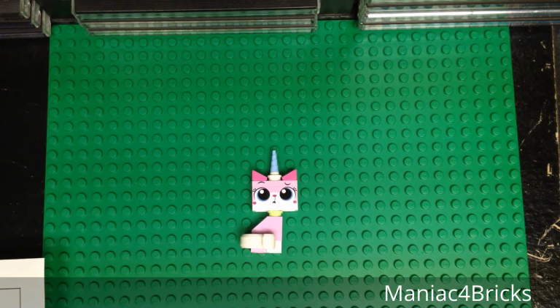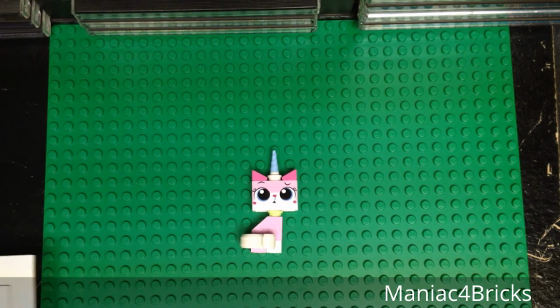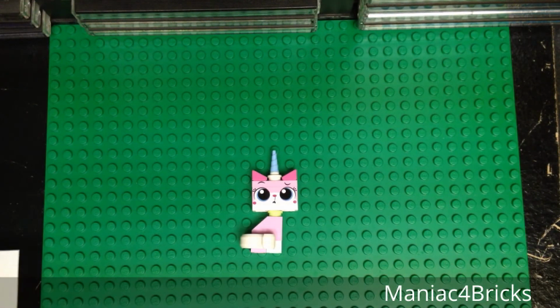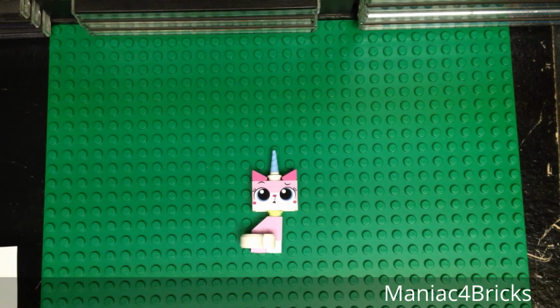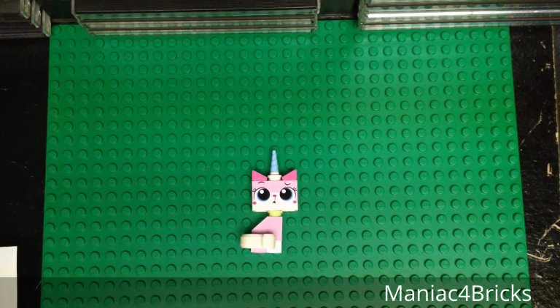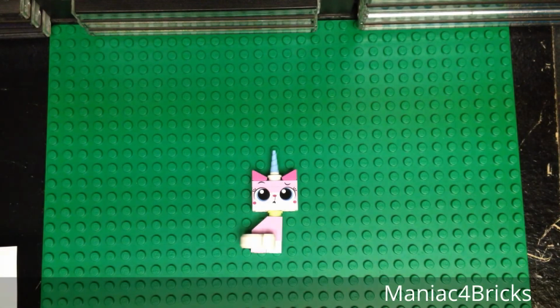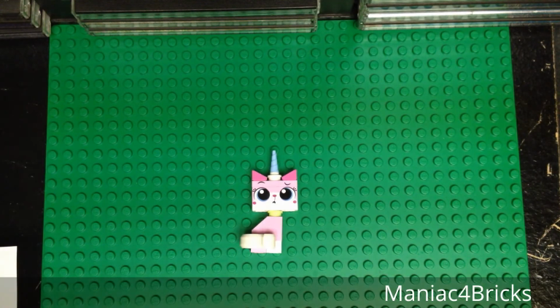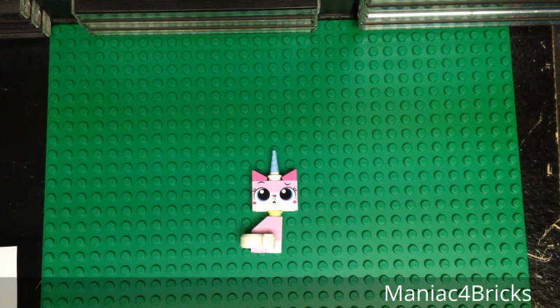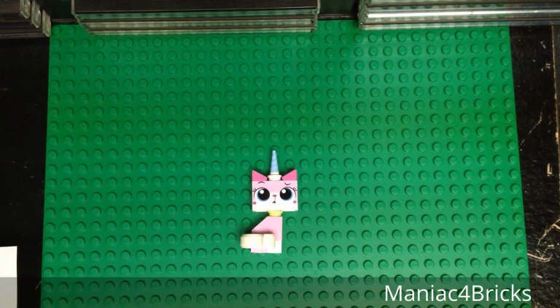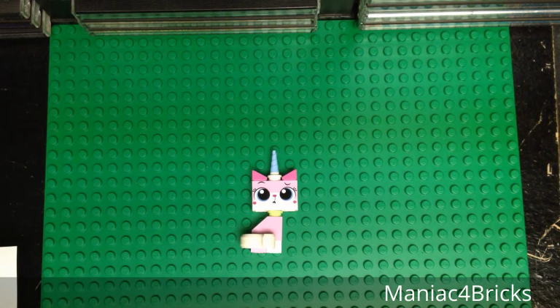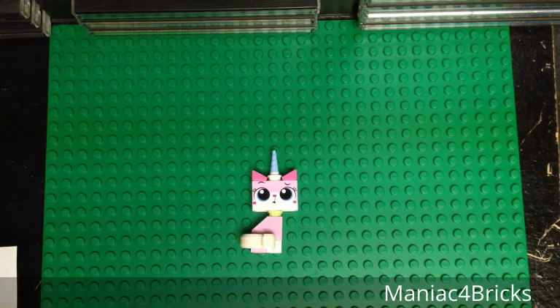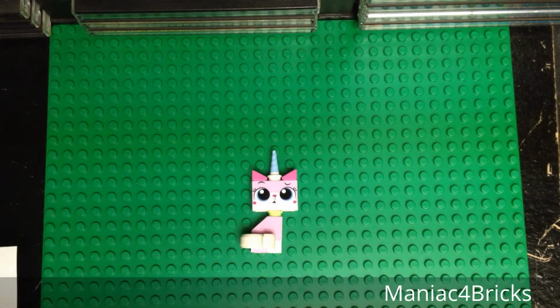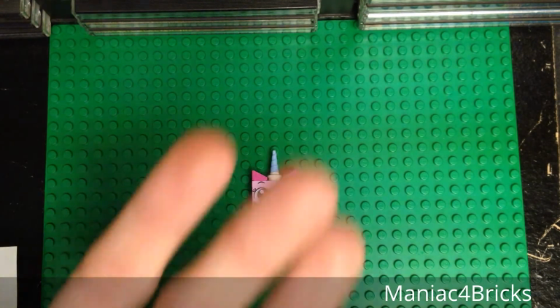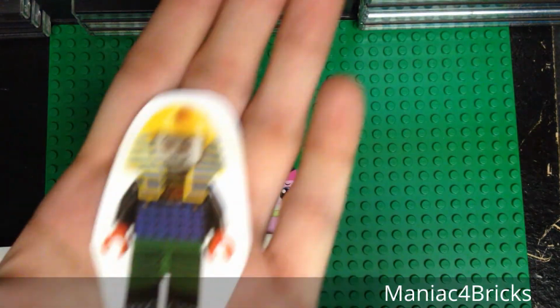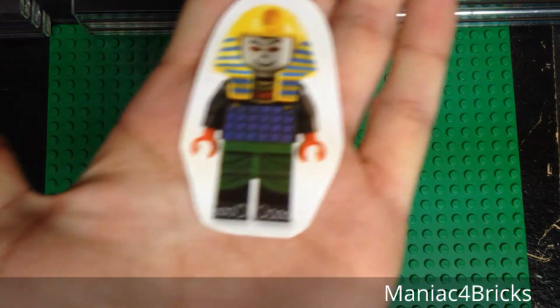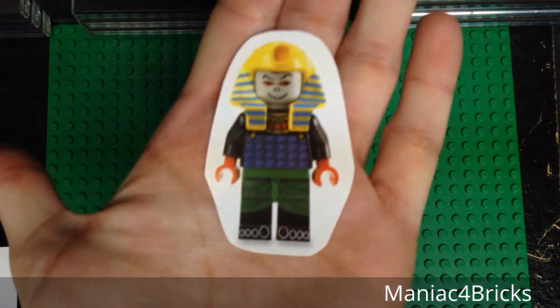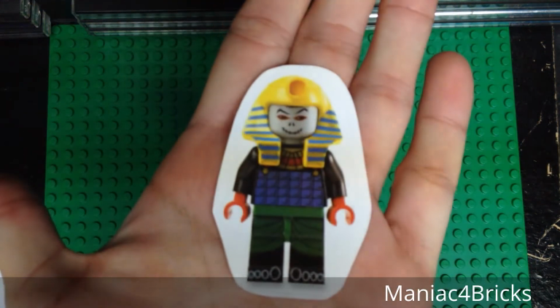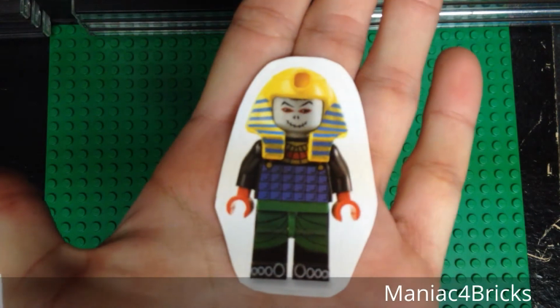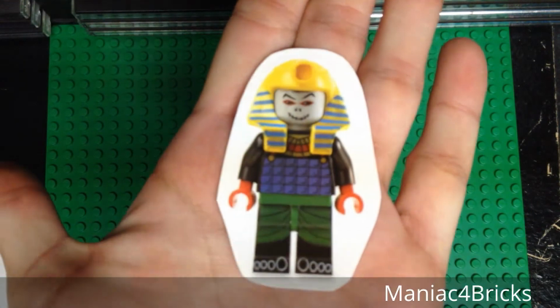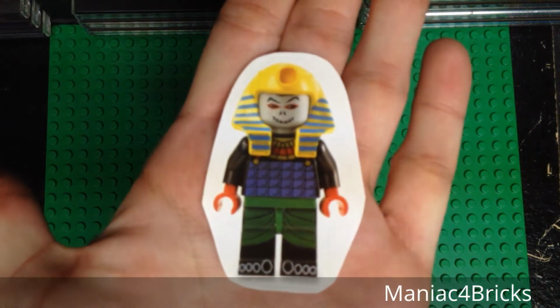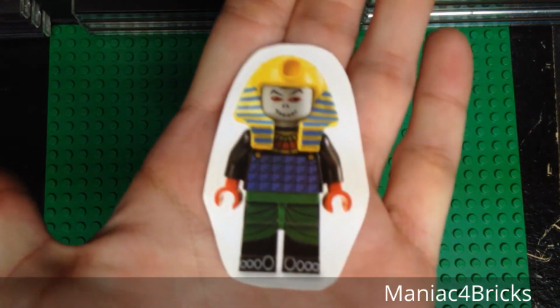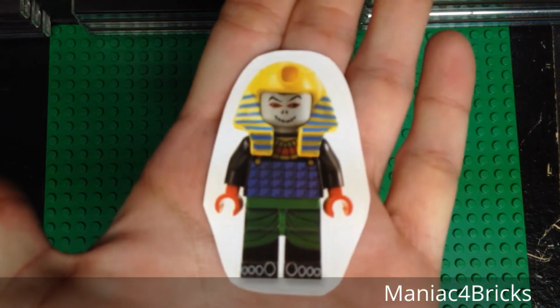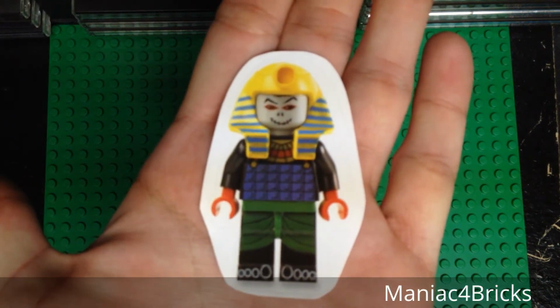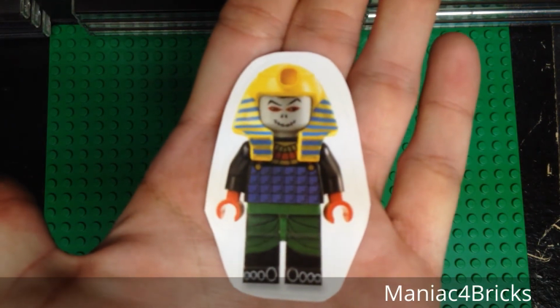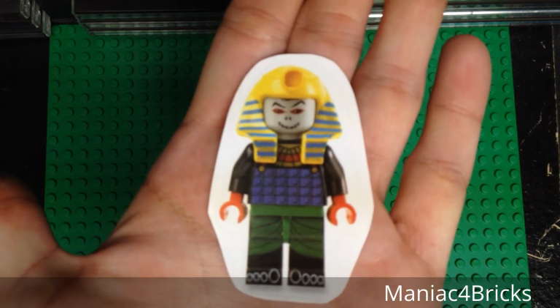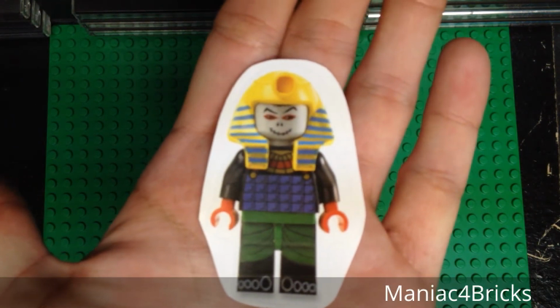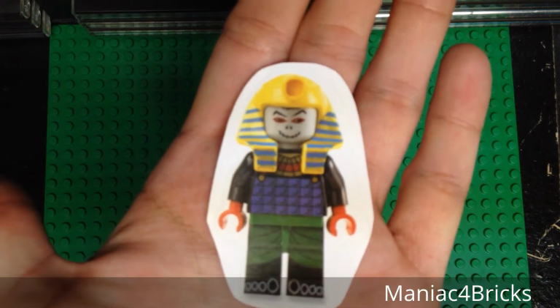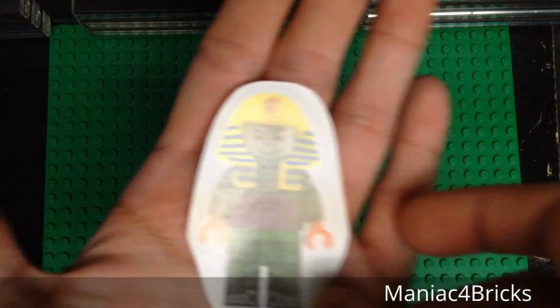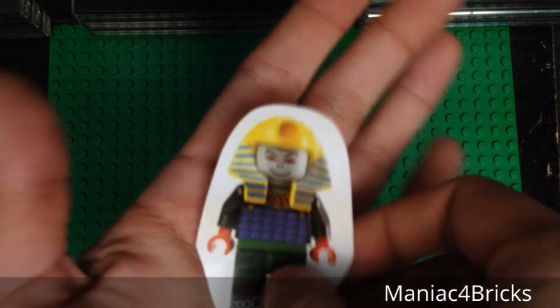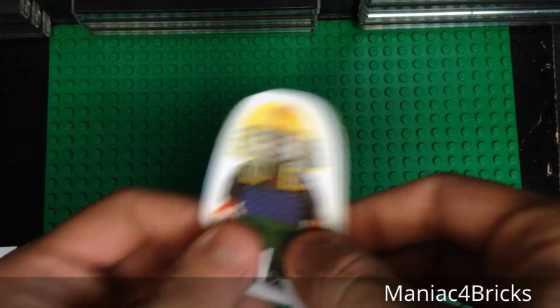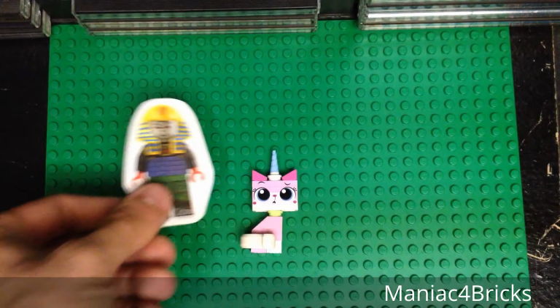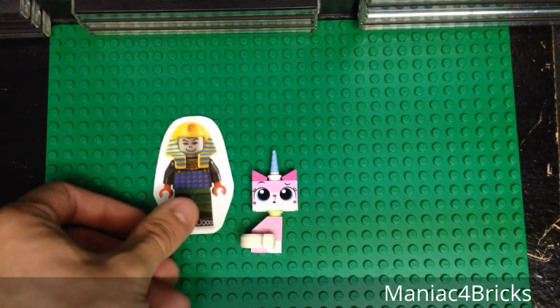Every time you place an order in my store, you get two free stickers — one large, one small. Here's our first one from Adventurers; it's the original Mummy, a very cool one to have.